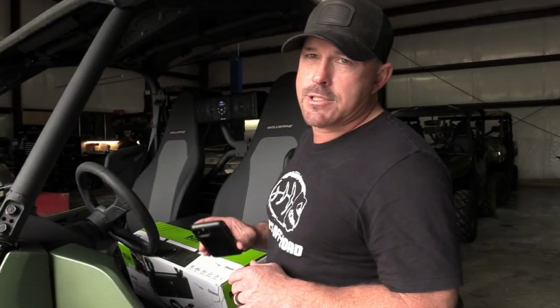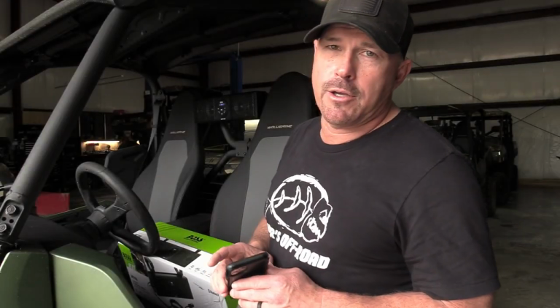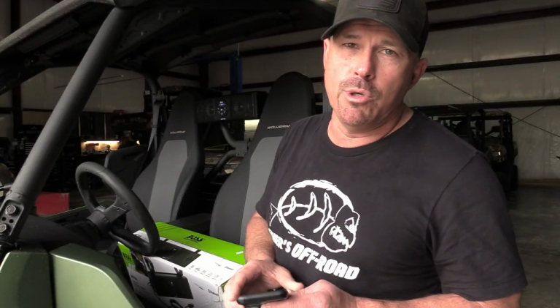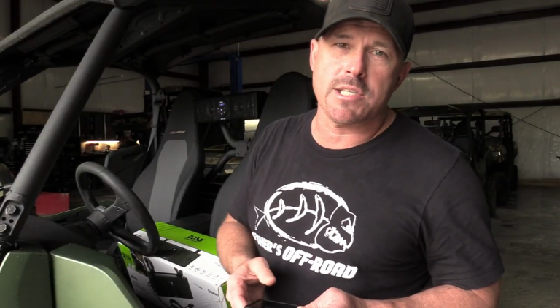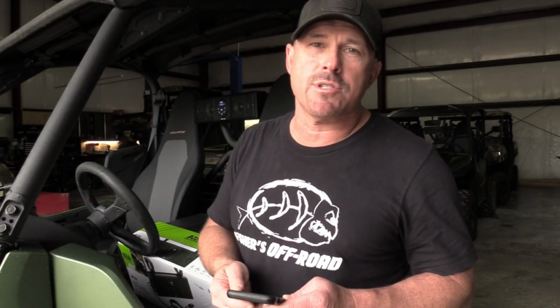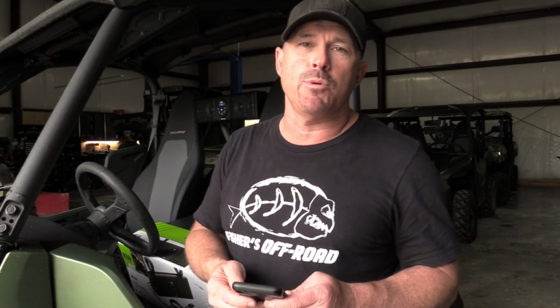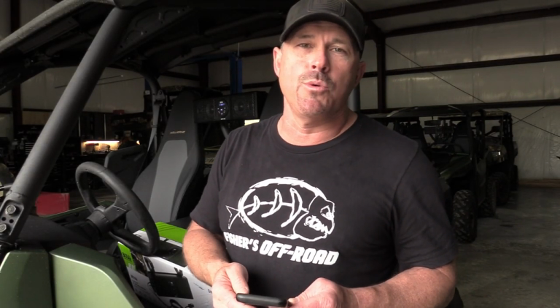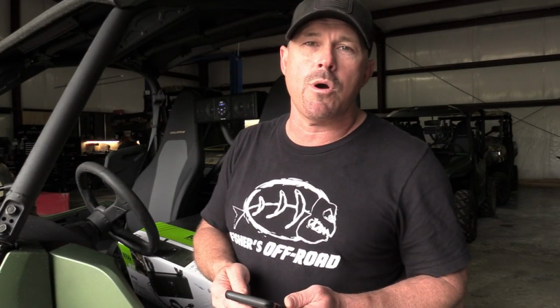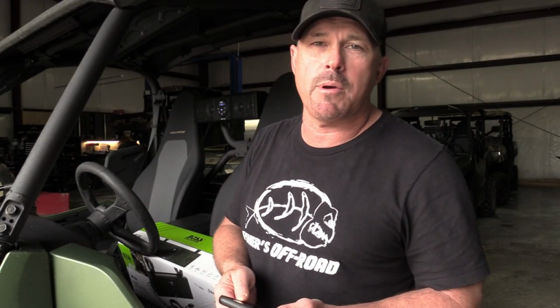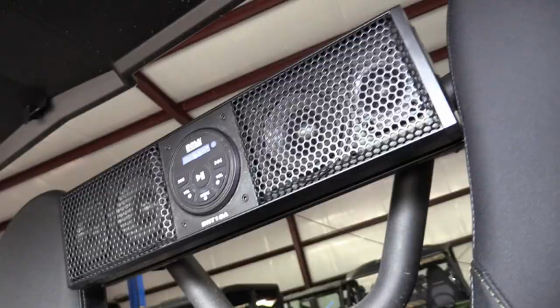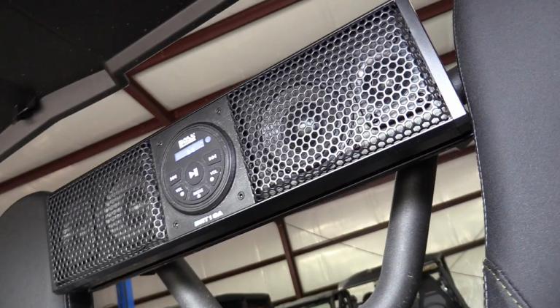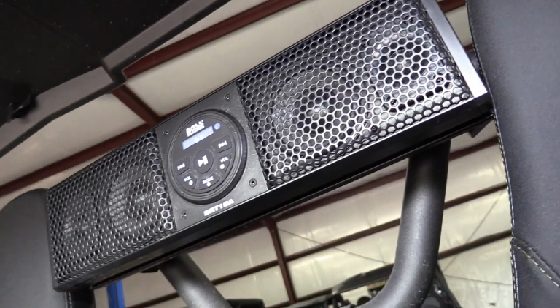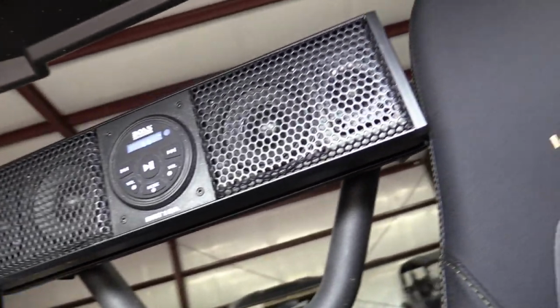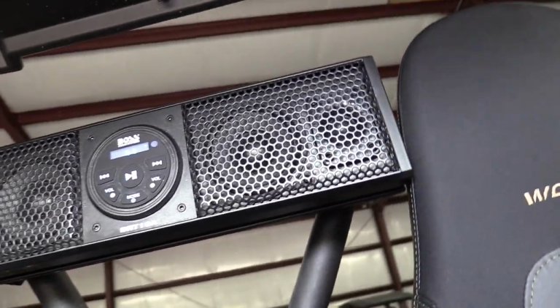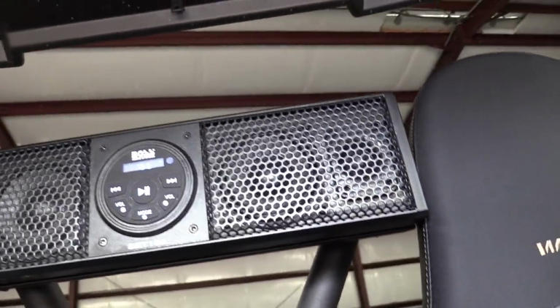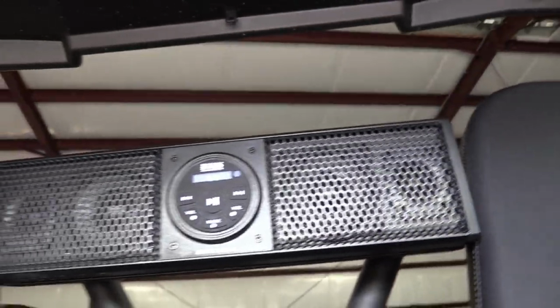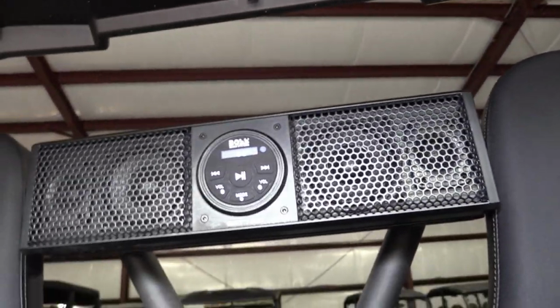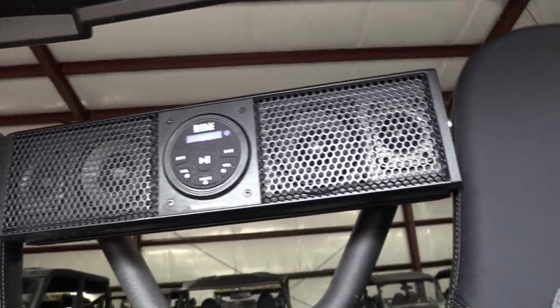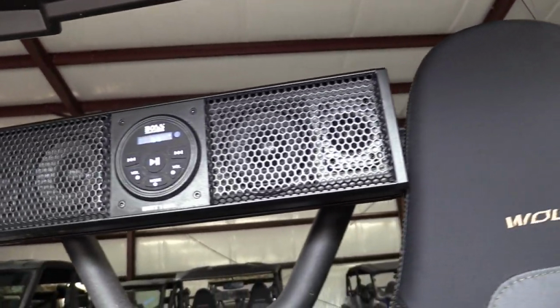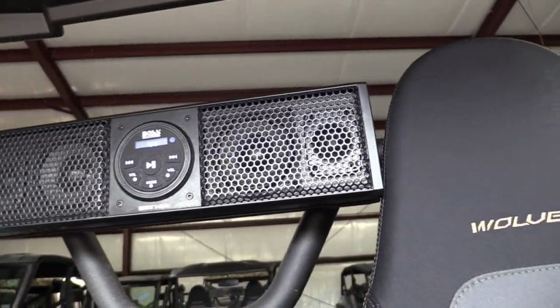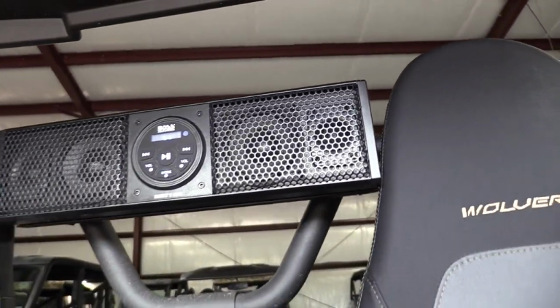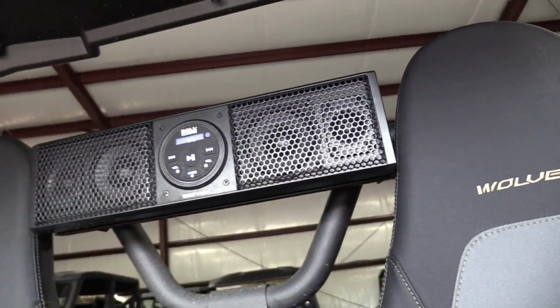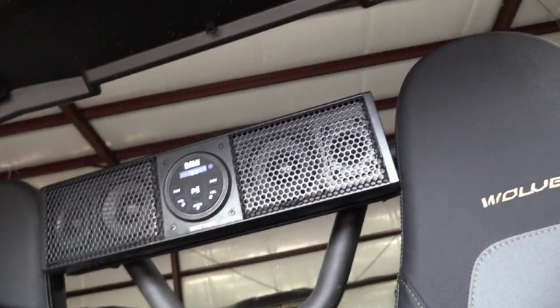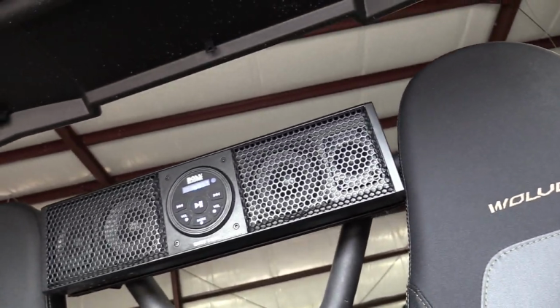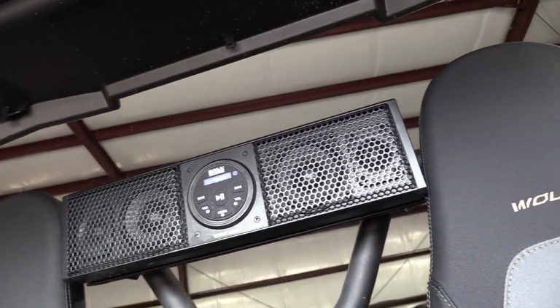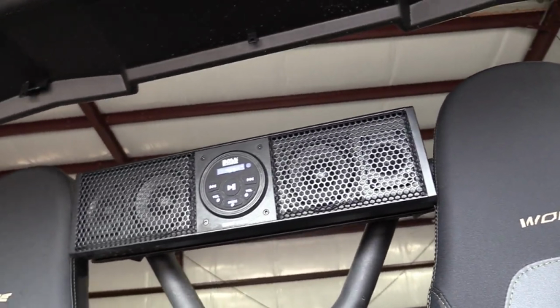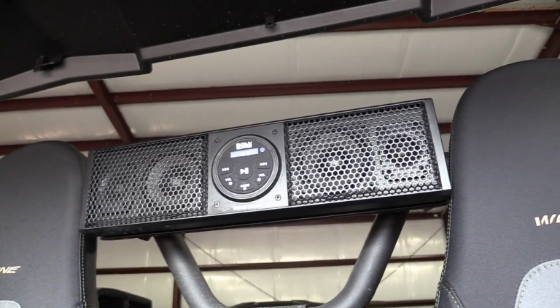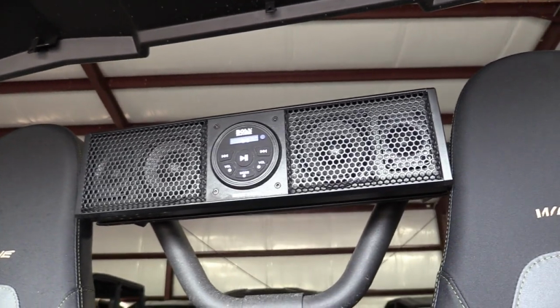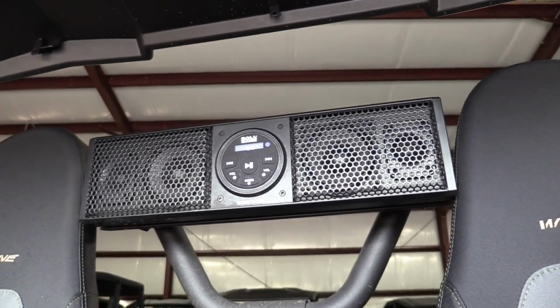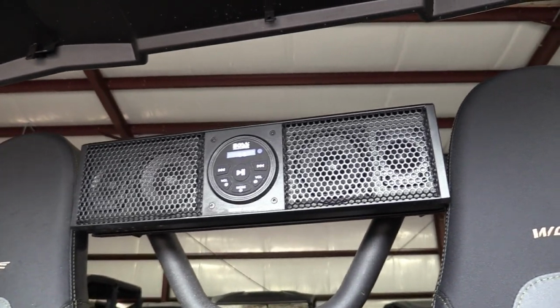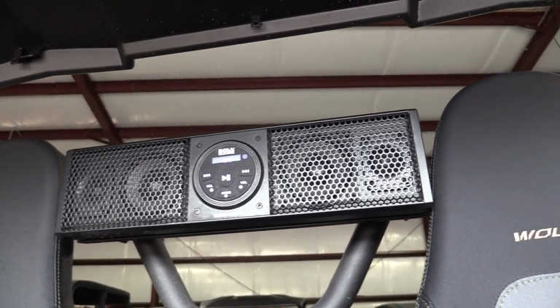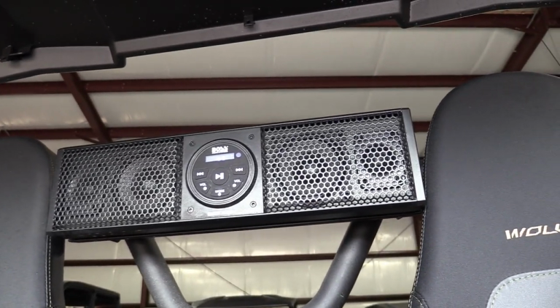Let's give you a little sound sample and see what we're talking about. So here's the unit — this is how we have it hooked up — and we're gonna give you a little Eric Church Talladega live.